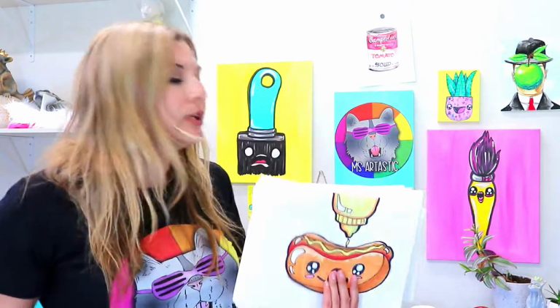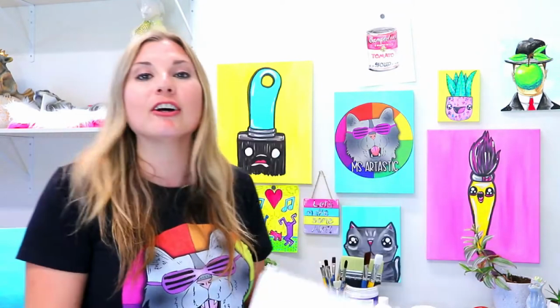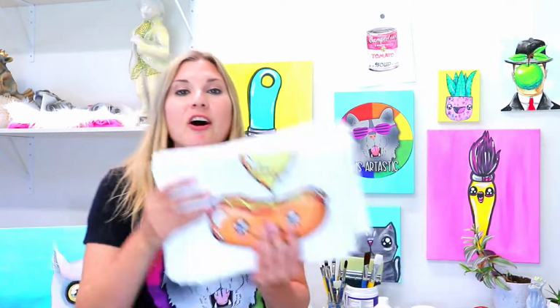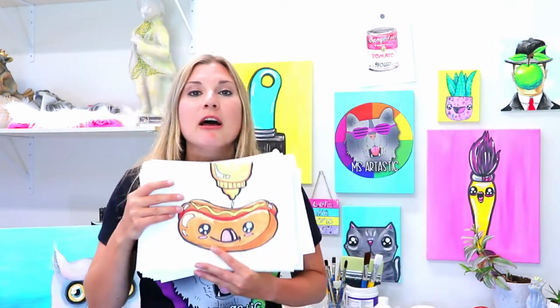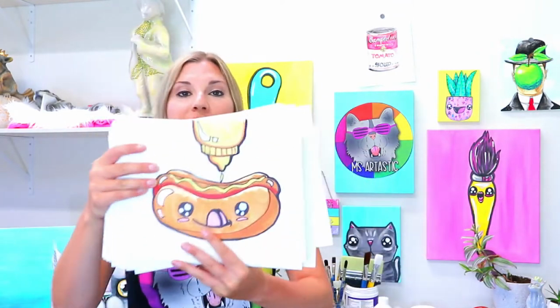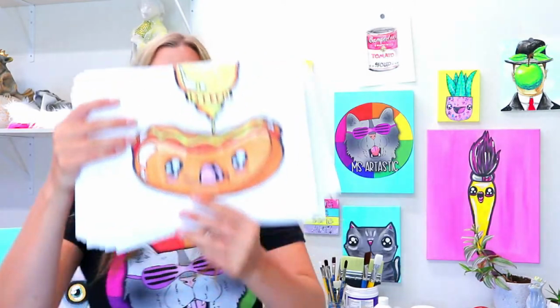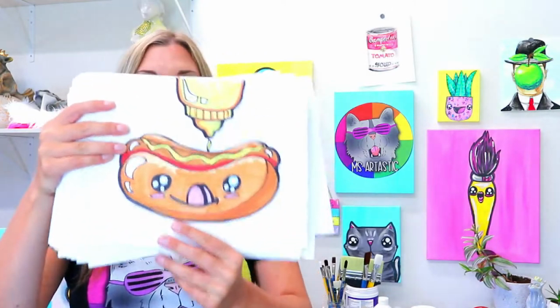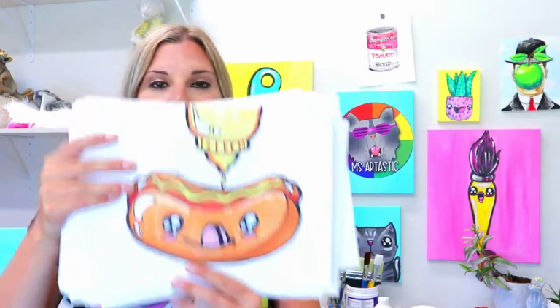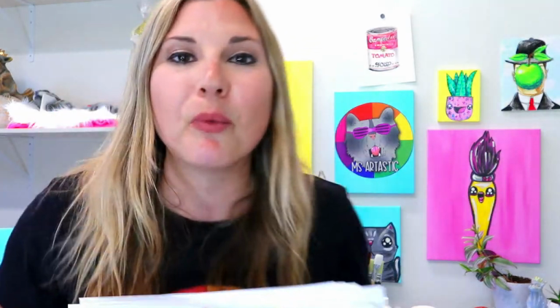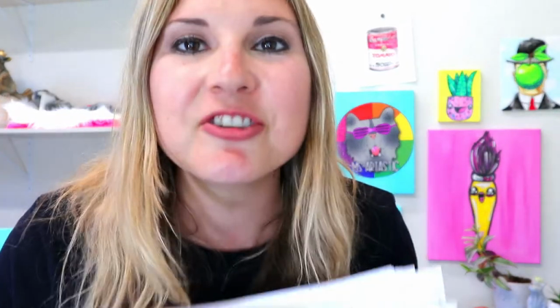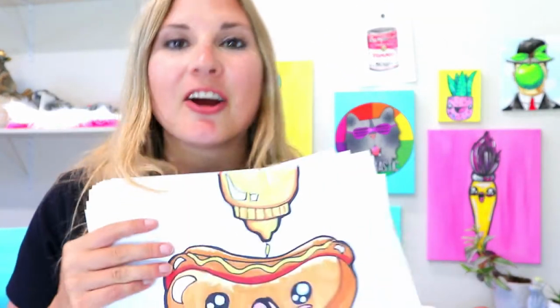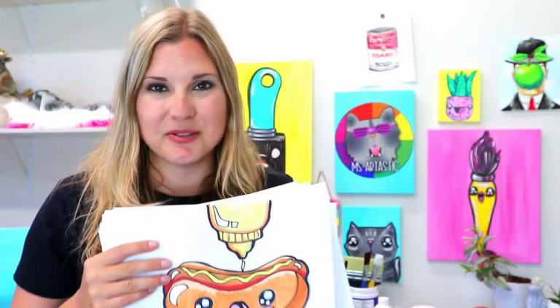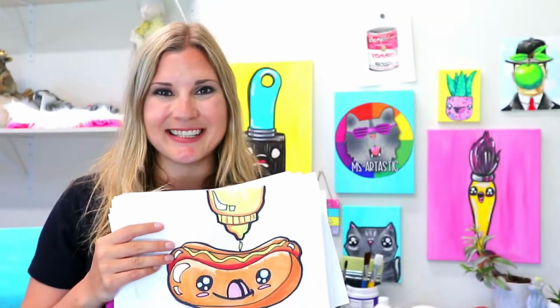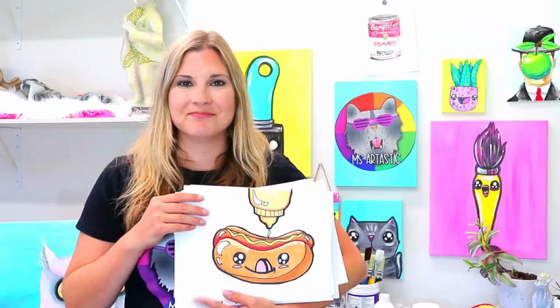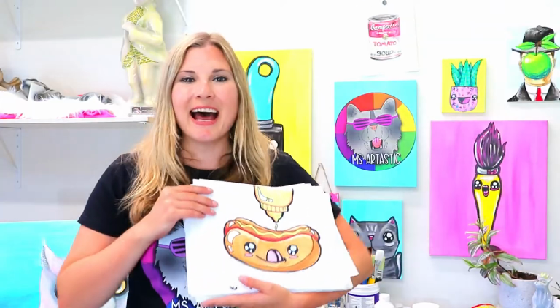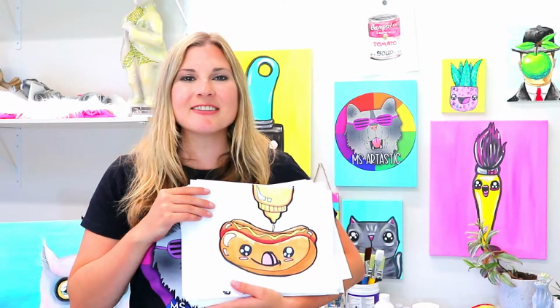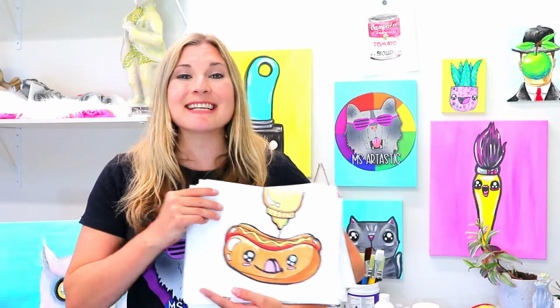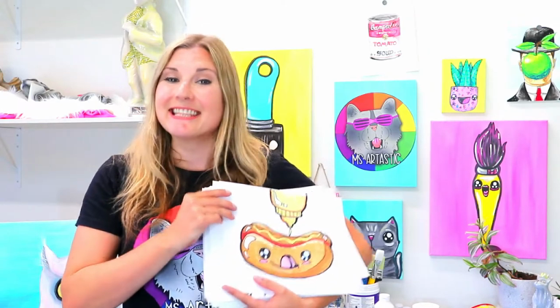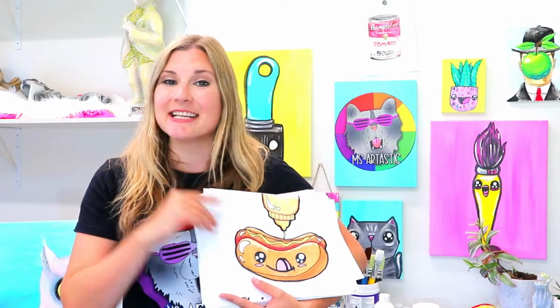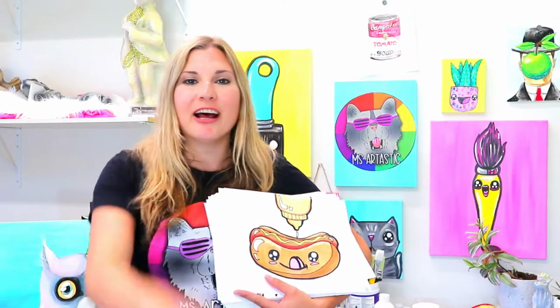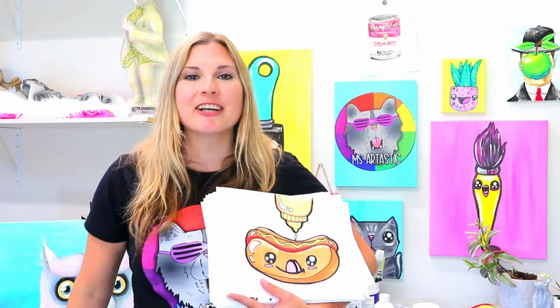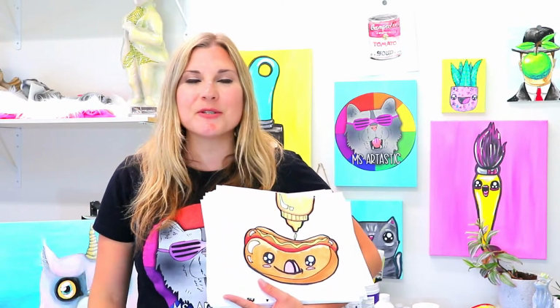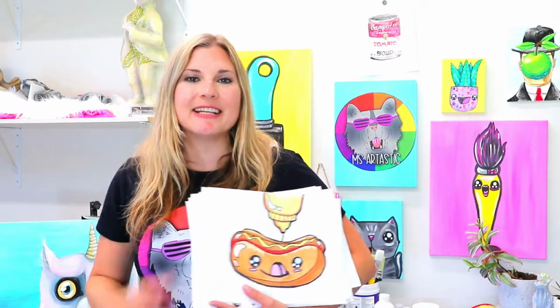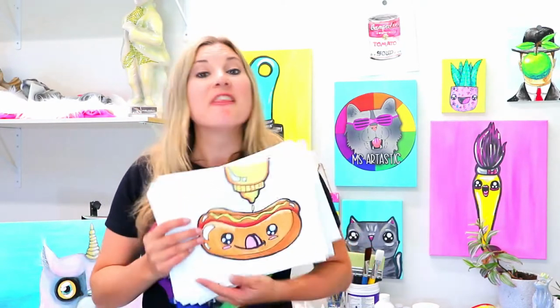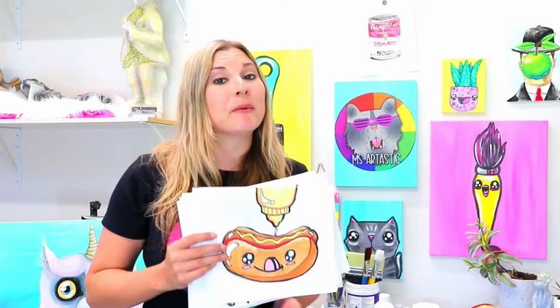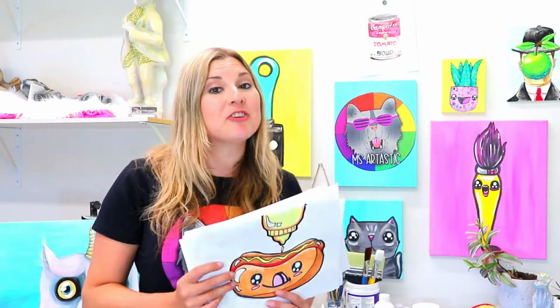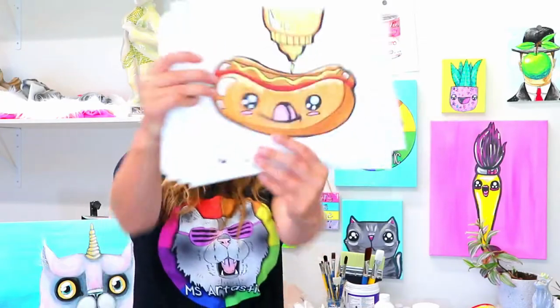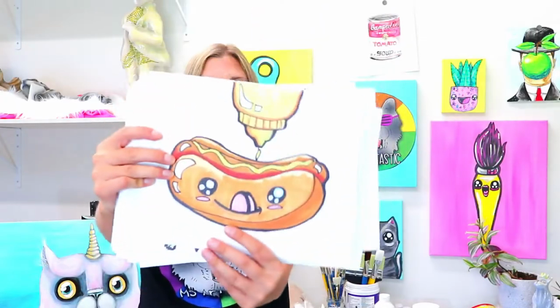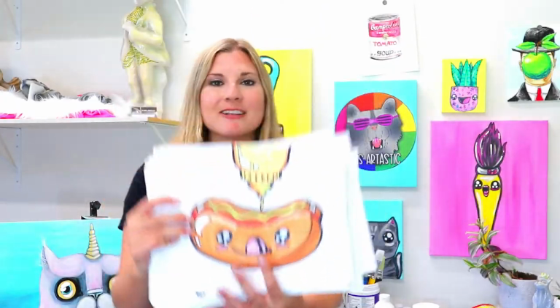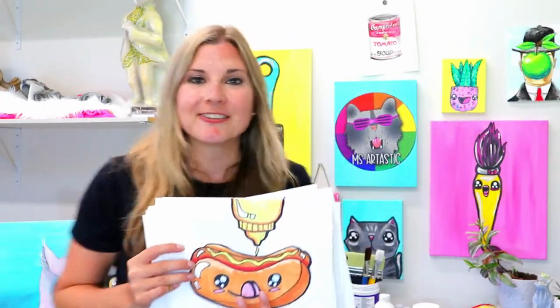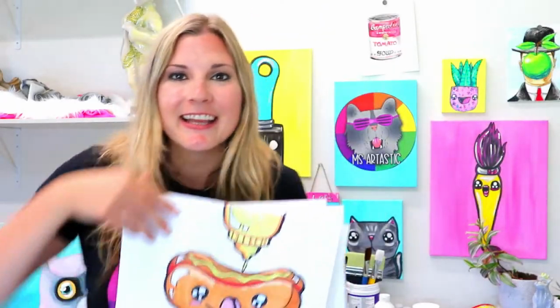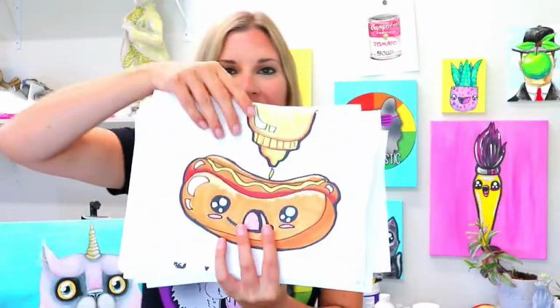Let's take a look at the awesome drawings that we are going to create with 100 Cartoons for Kids. I'm Izartastic and this is 100 Cartoons for Kids. This is what we're going to be drawing in this course. Ready? Here we go.